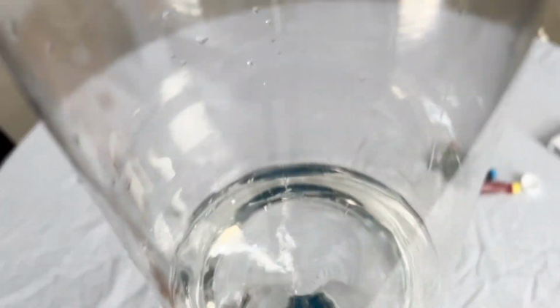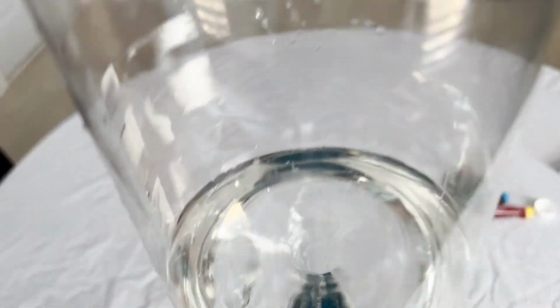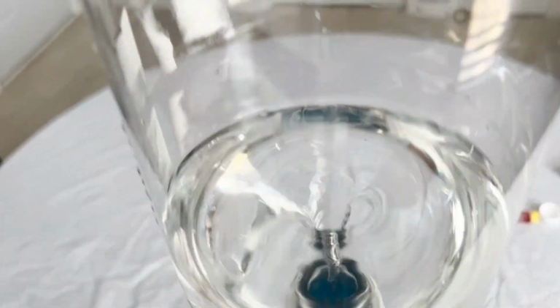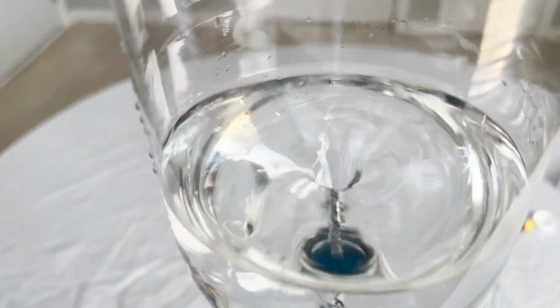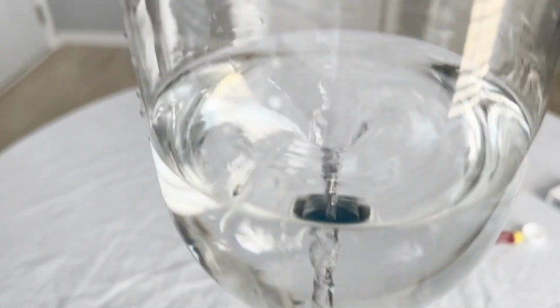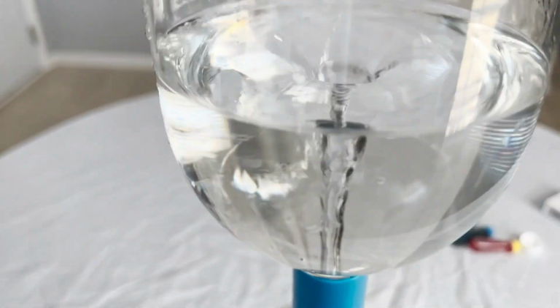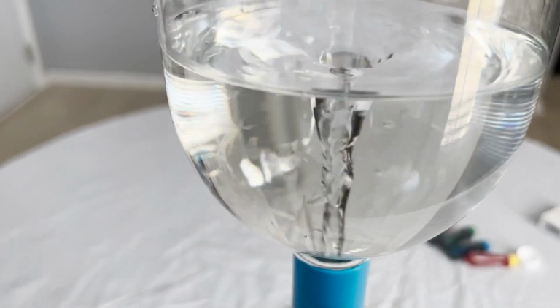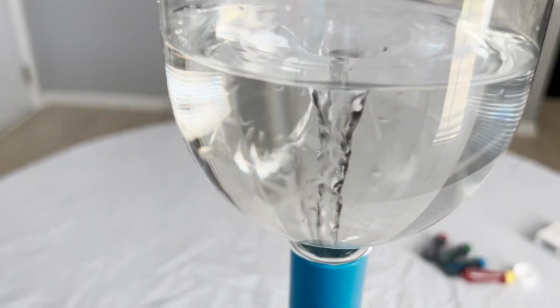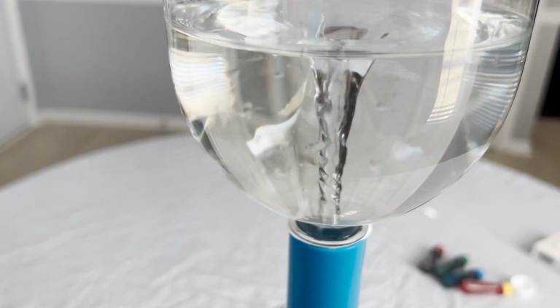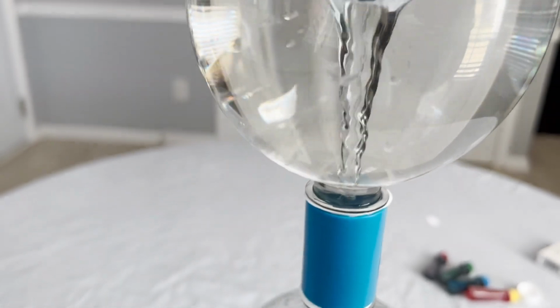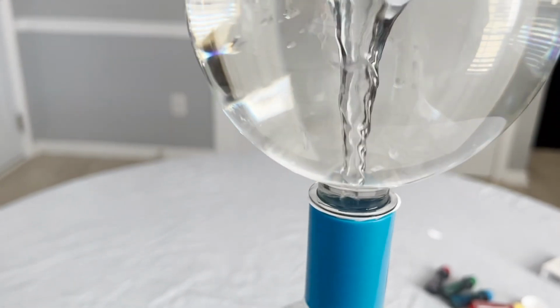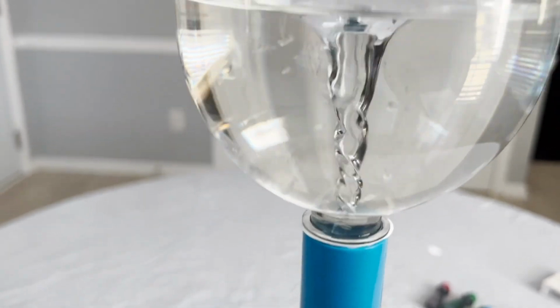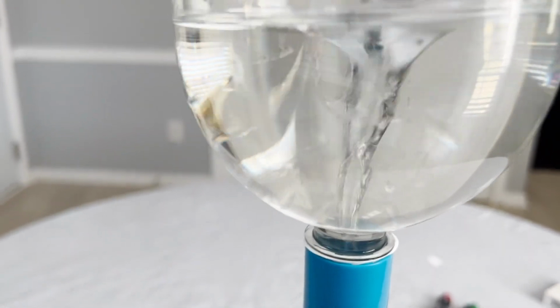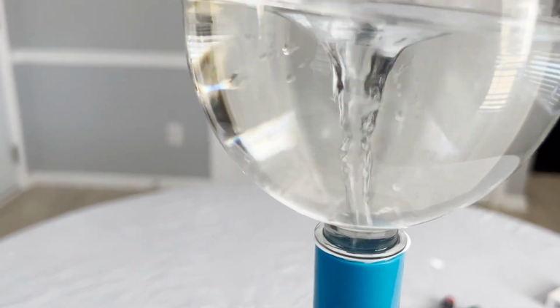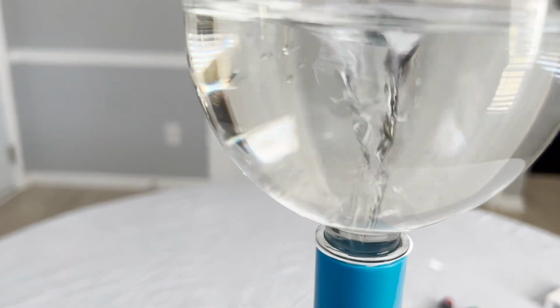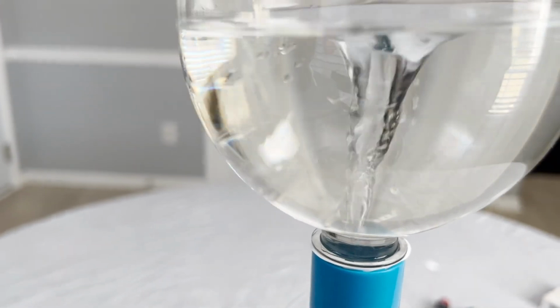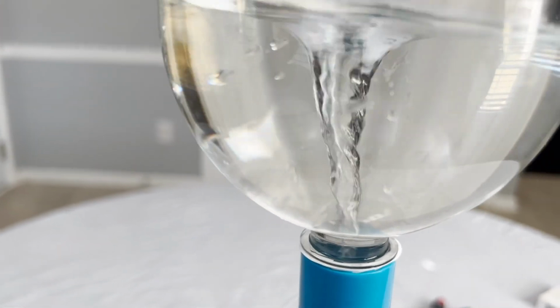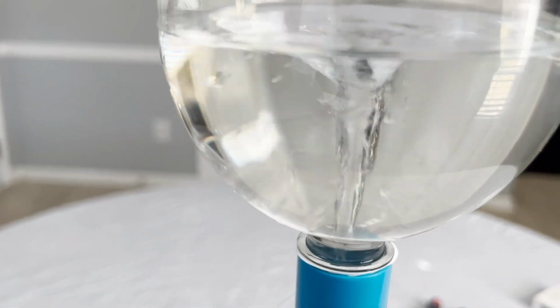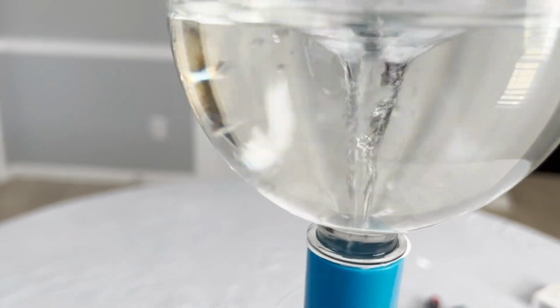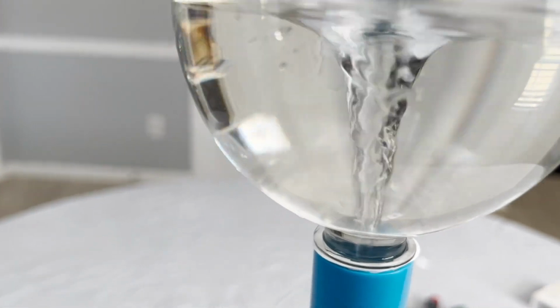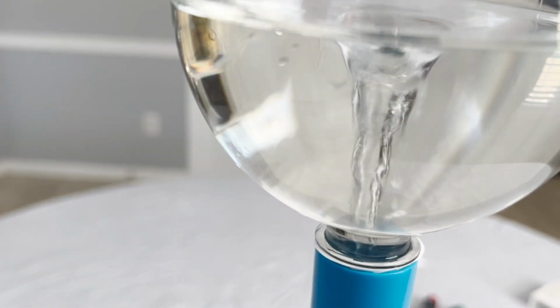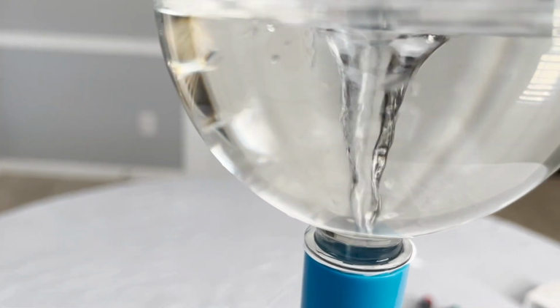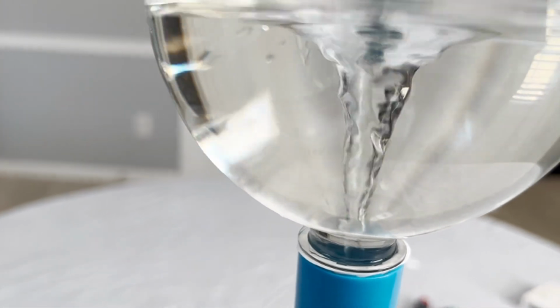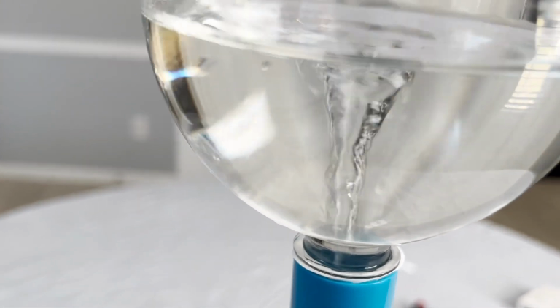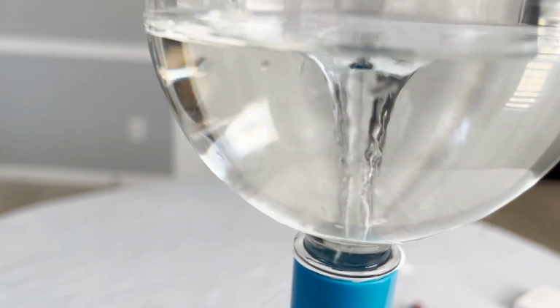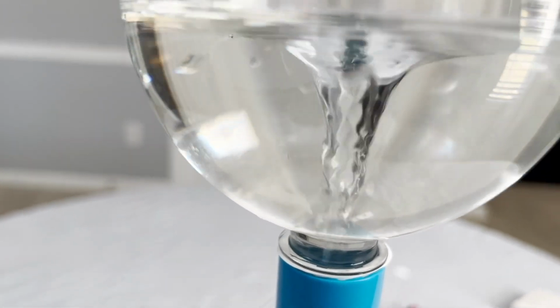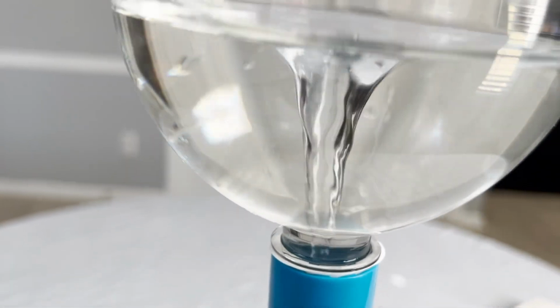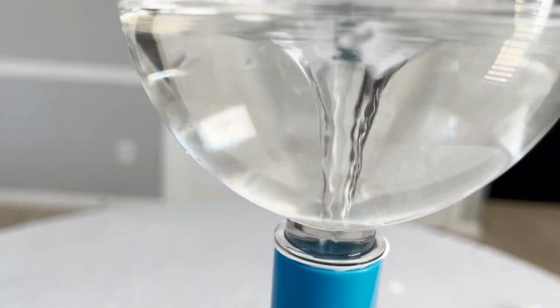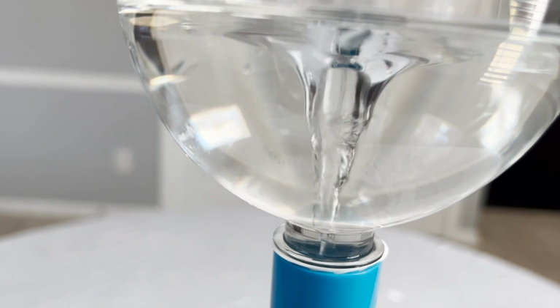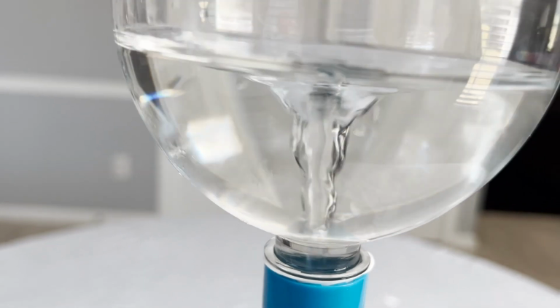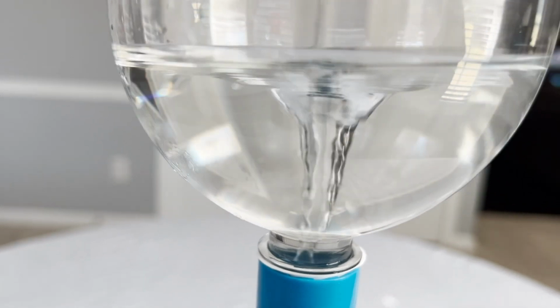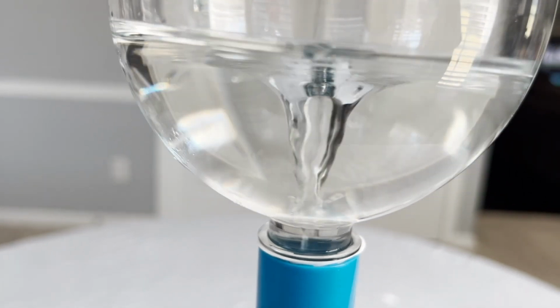See the vortex? Awesome. Look at it — it's shaking out more. It's getting bigger, getting wider at the top.